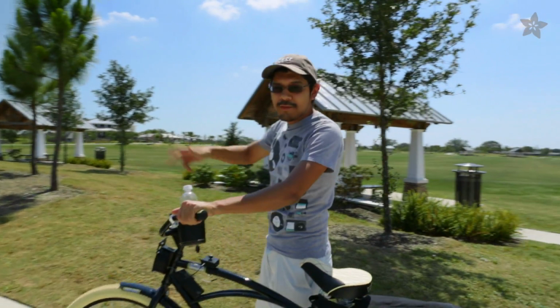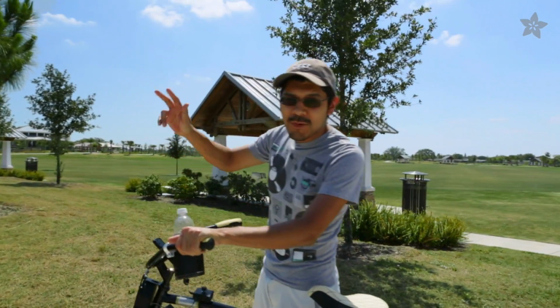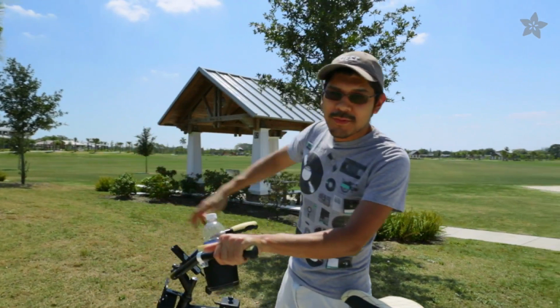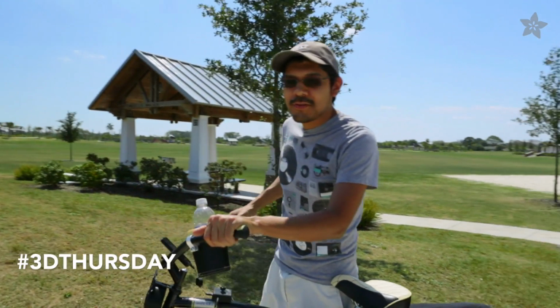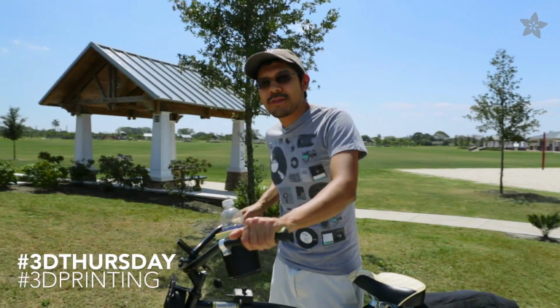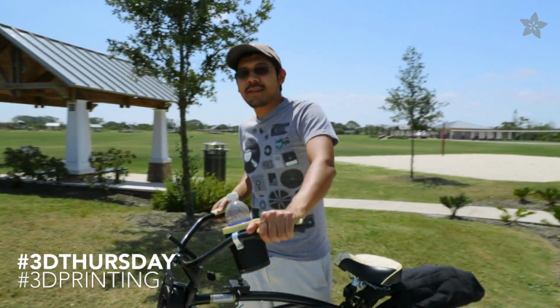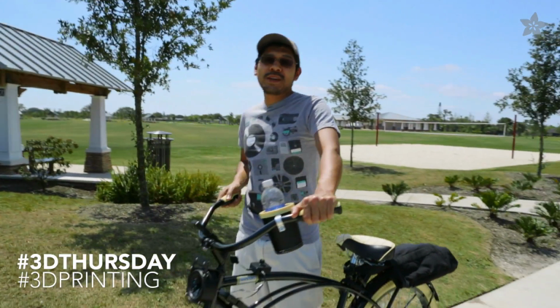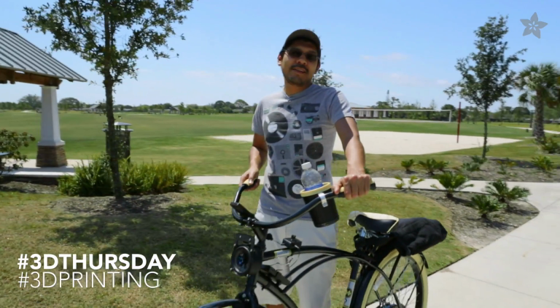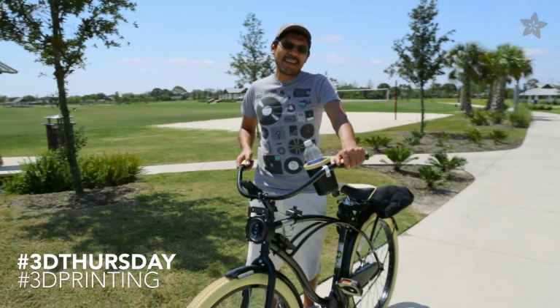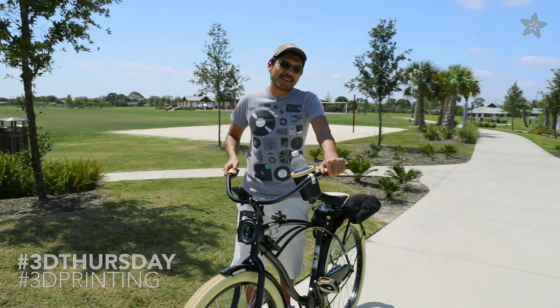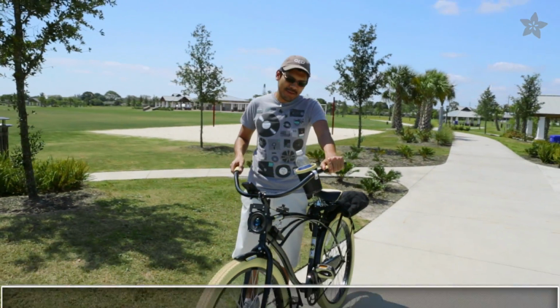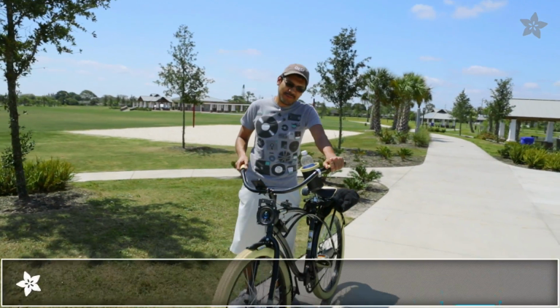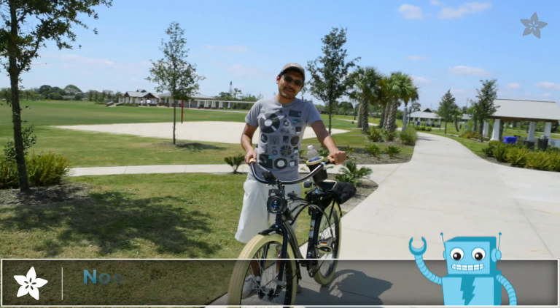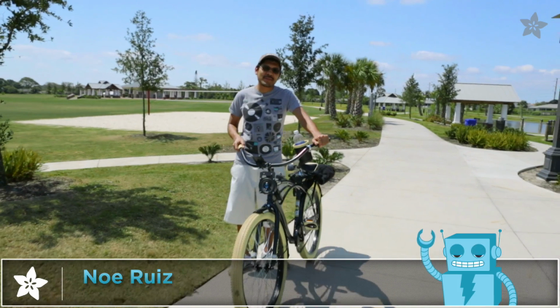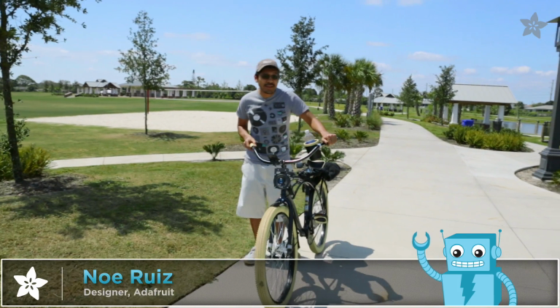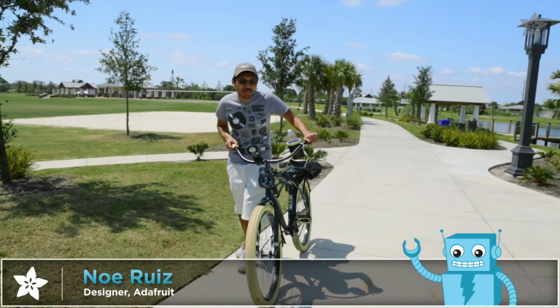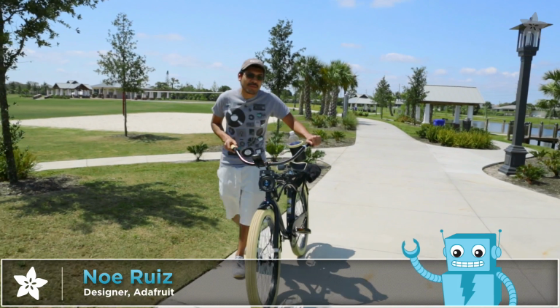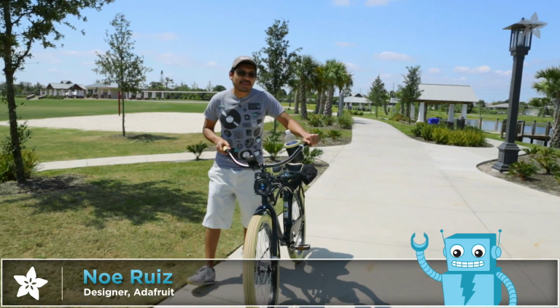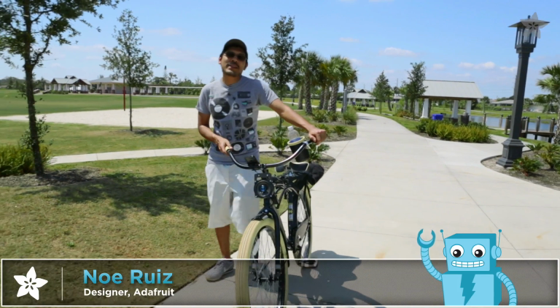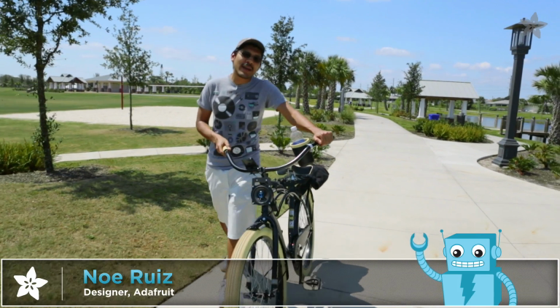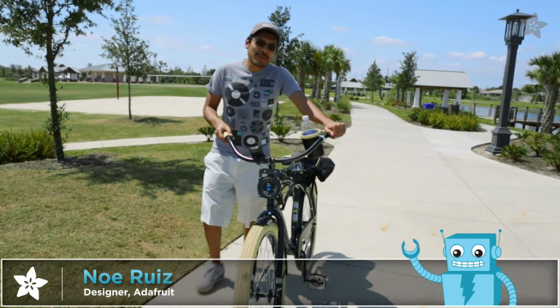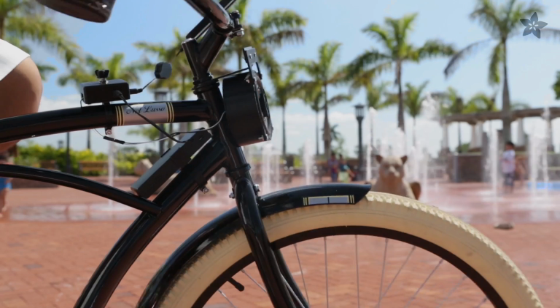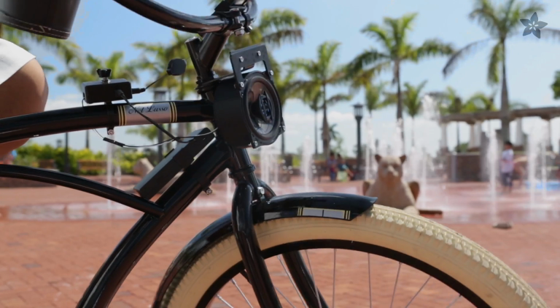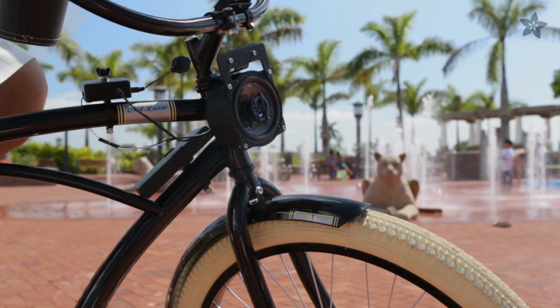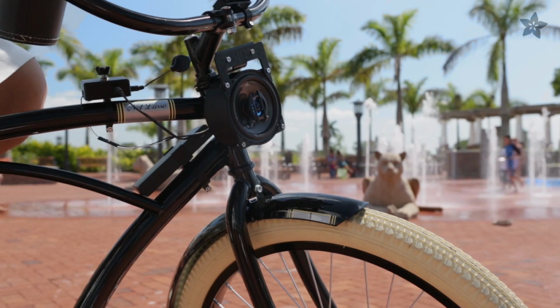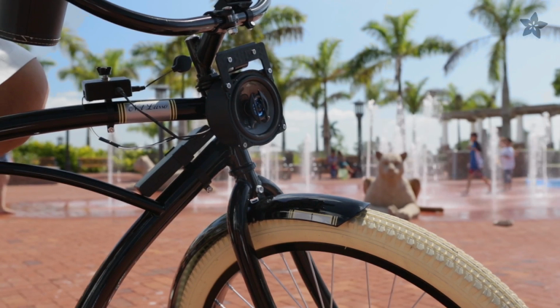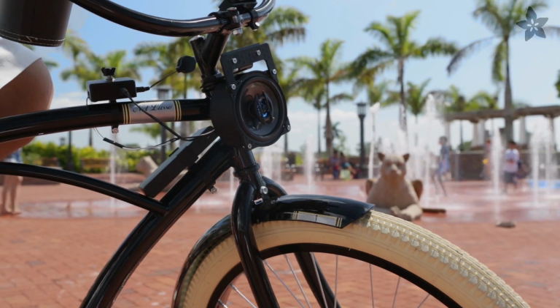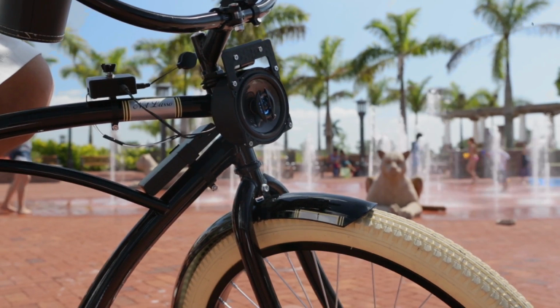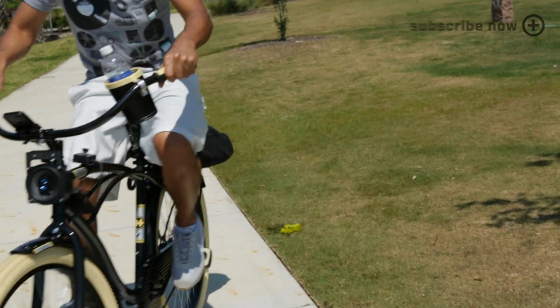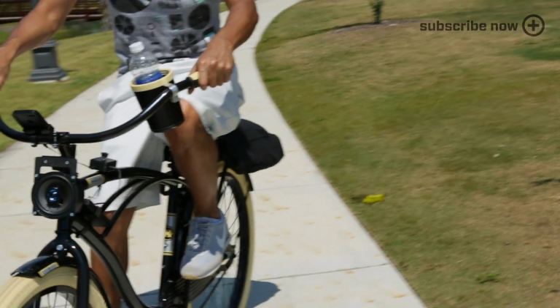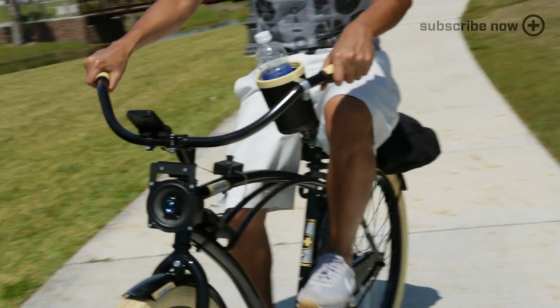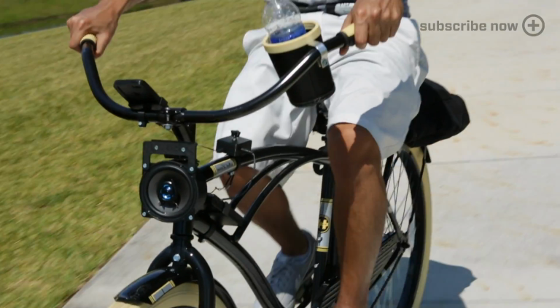Hey everybody and welcome to another 3D Thursday. Spring is here and nature would sound better with some fresh vibes. You can 3D print this project to upgrade your ride with a 20 watt speaker and class D amplifier, so you can play your tunes while you ride in style.